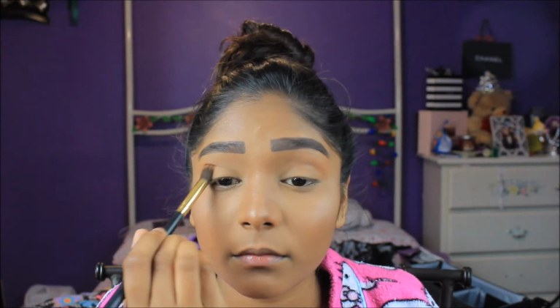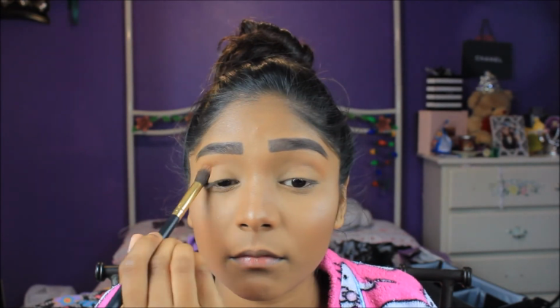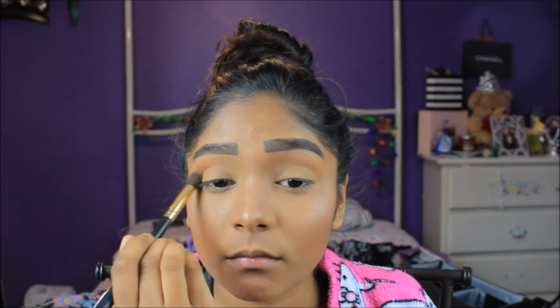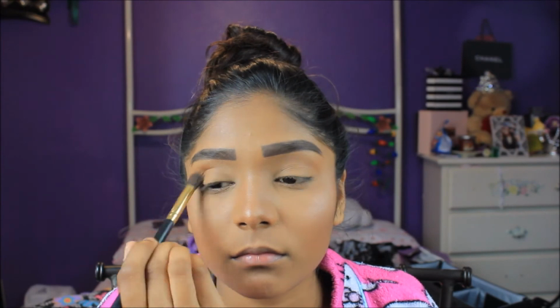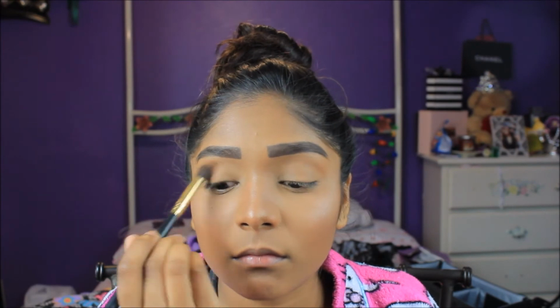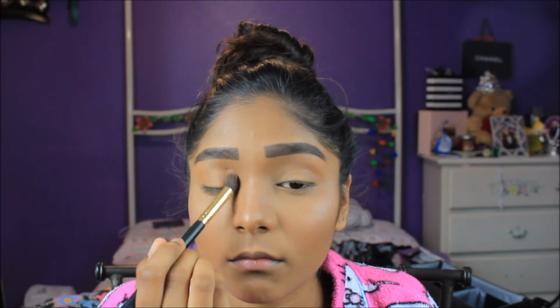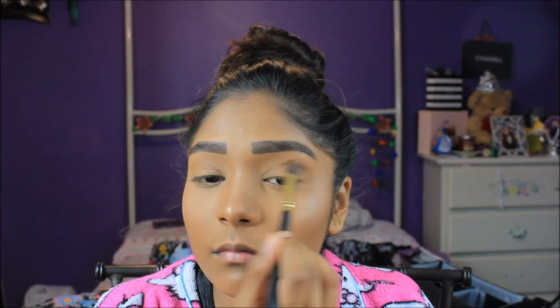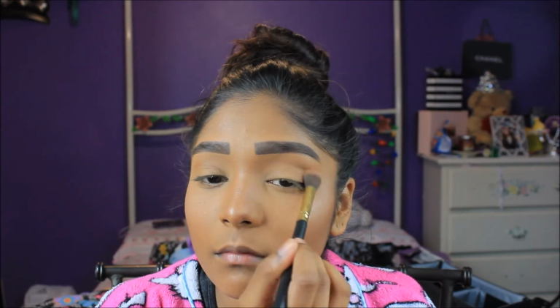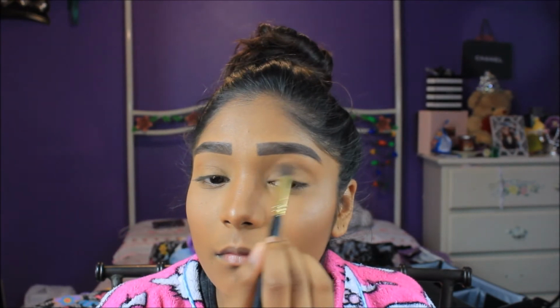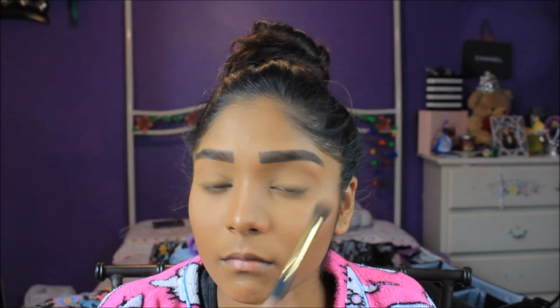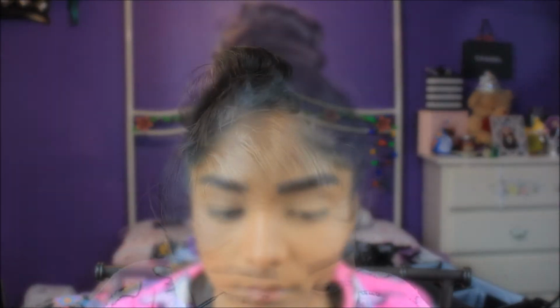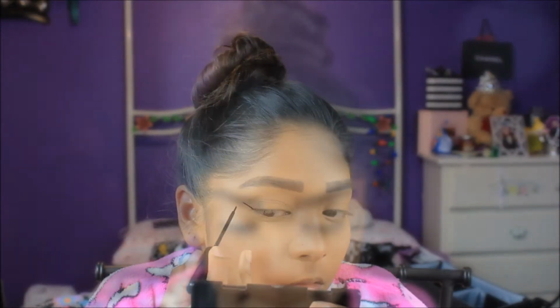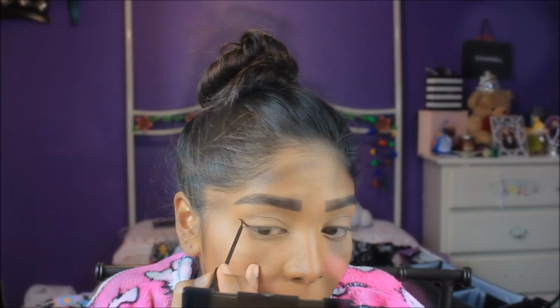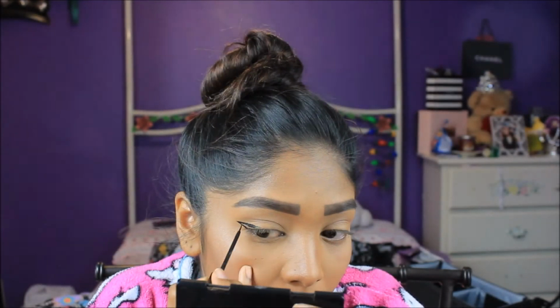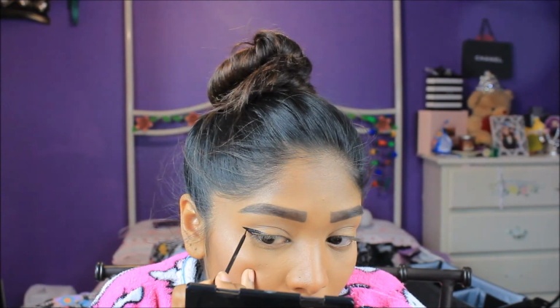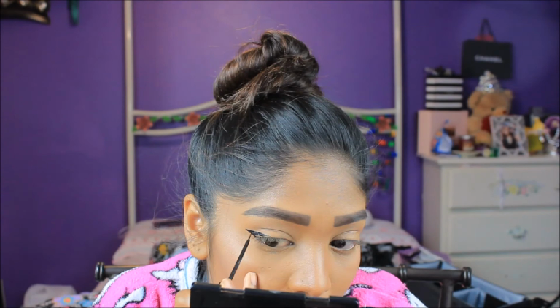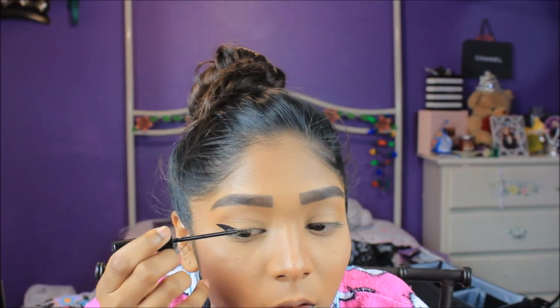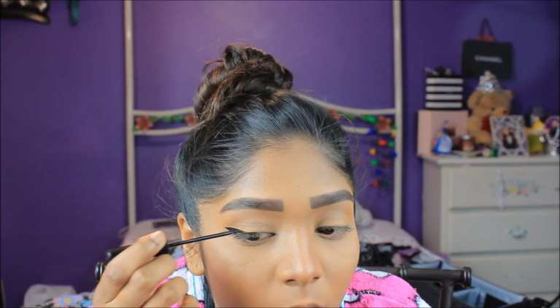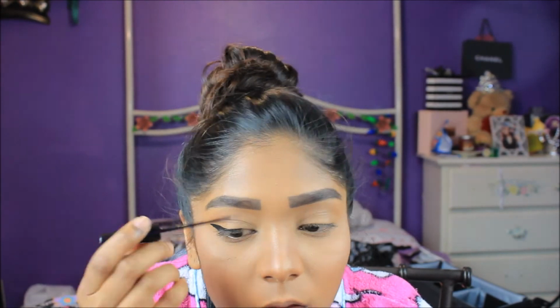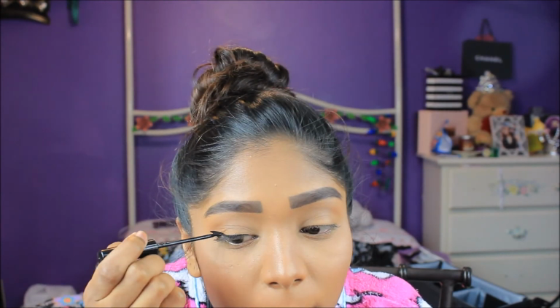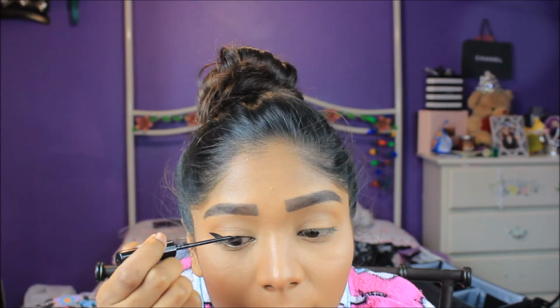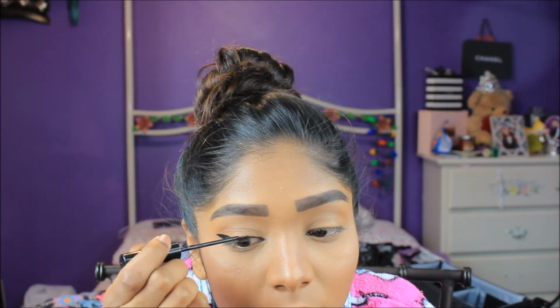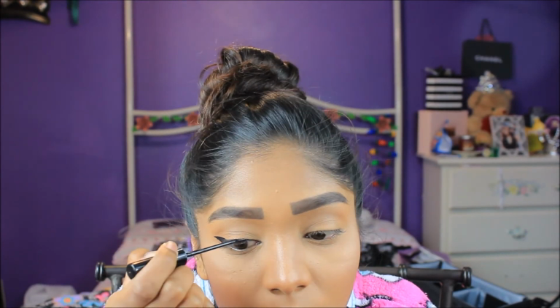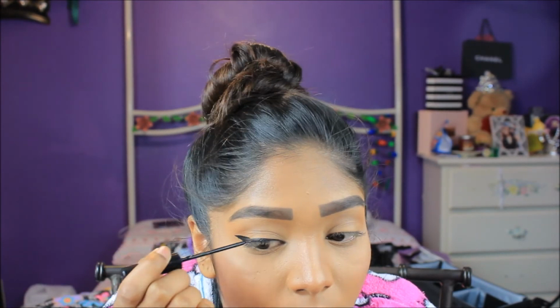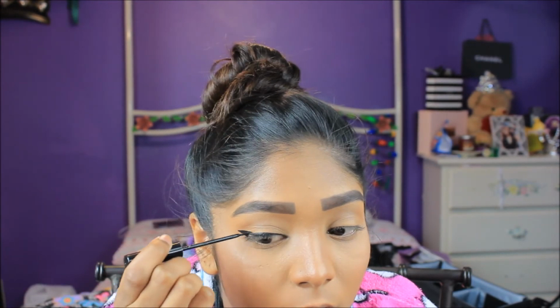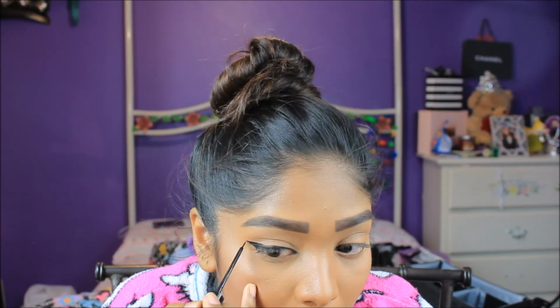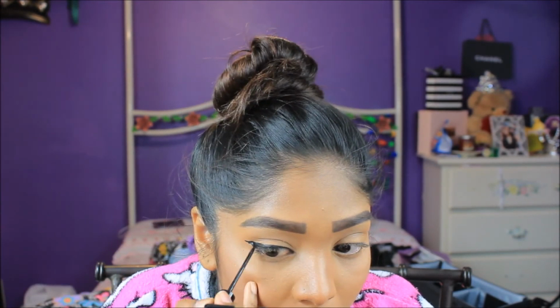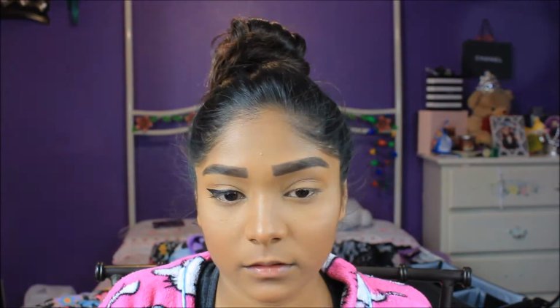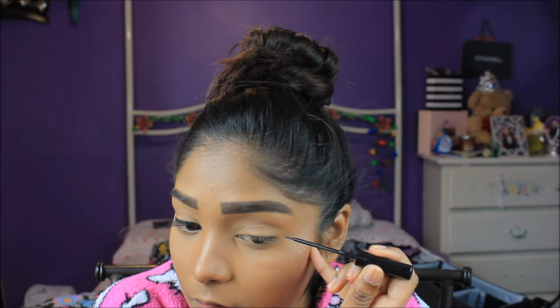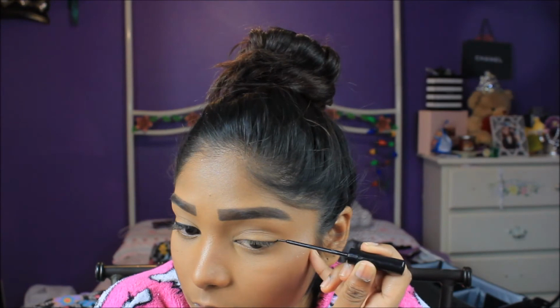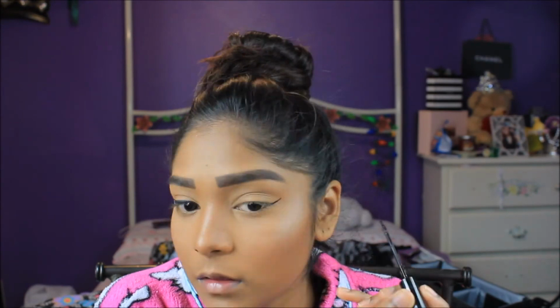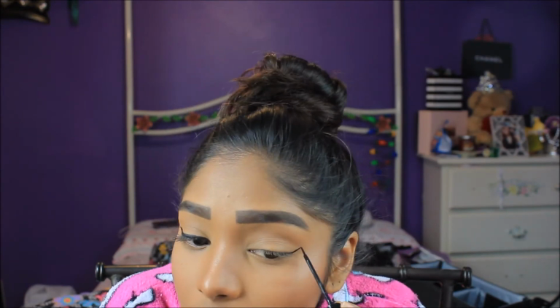I'm pretty positive you can guess what comes next — I go in with a wing liner, of course. The liquid eyeliner I use is the NYC liquid liner. It's my favorite eyeliner to use.